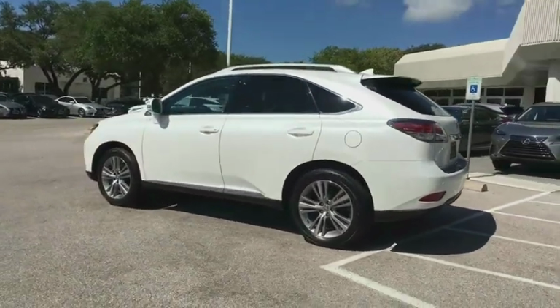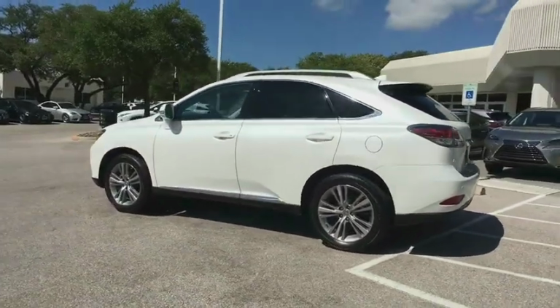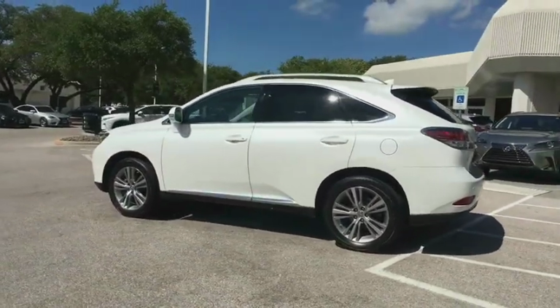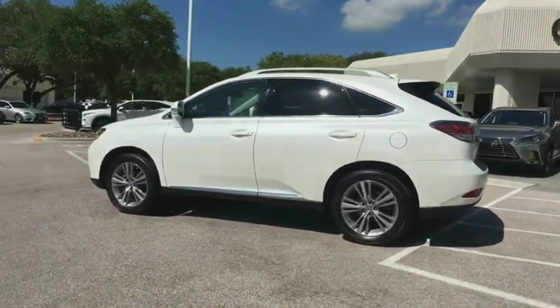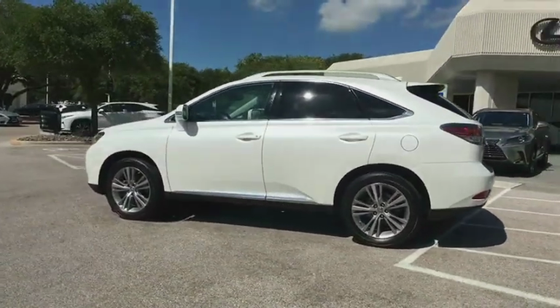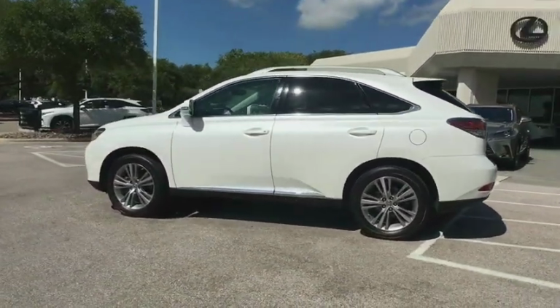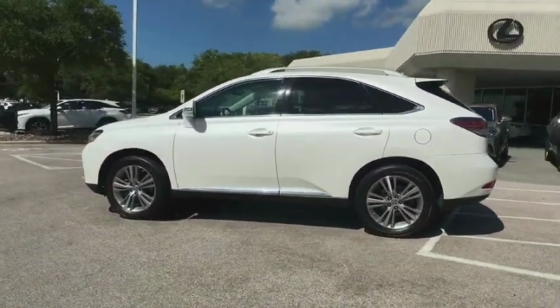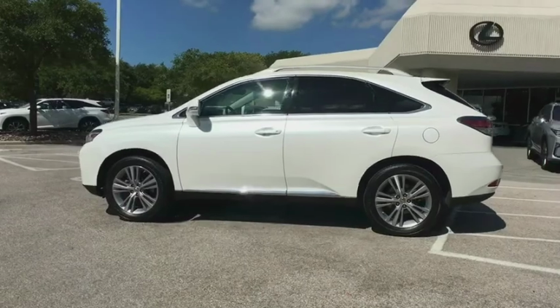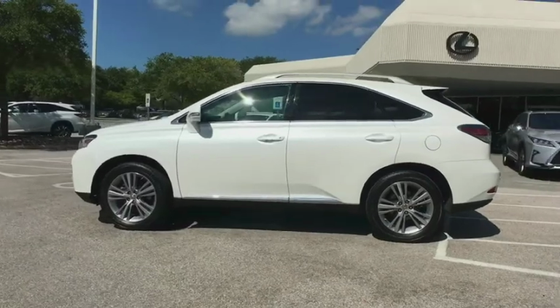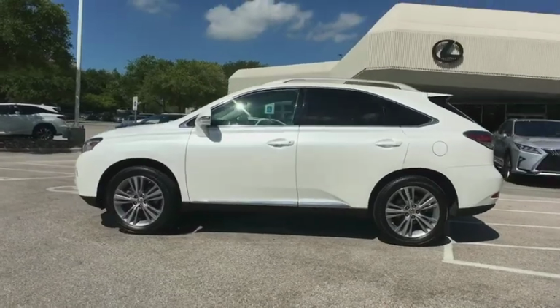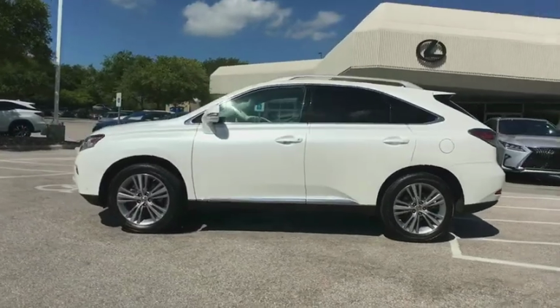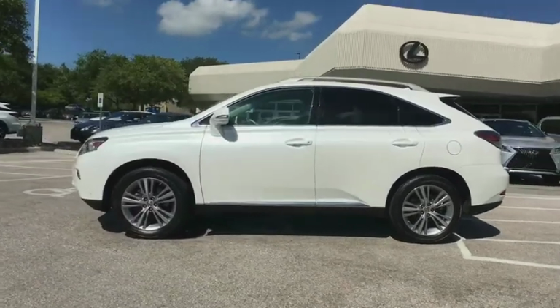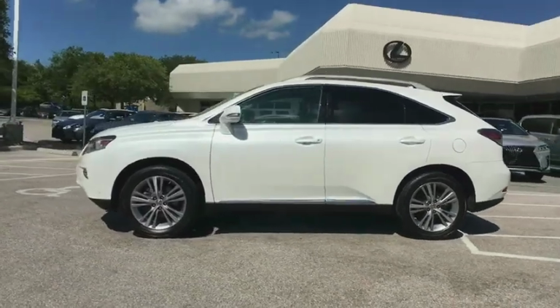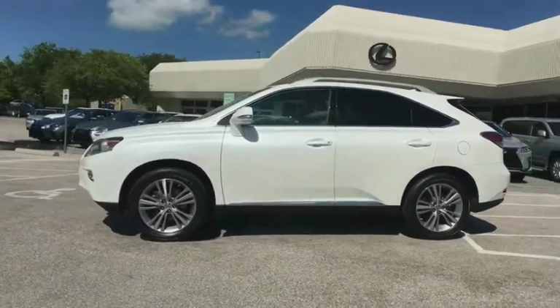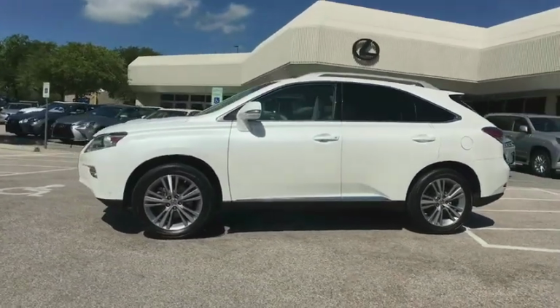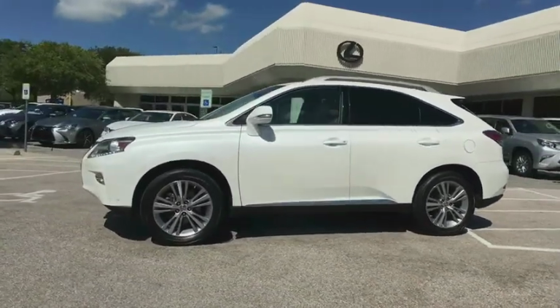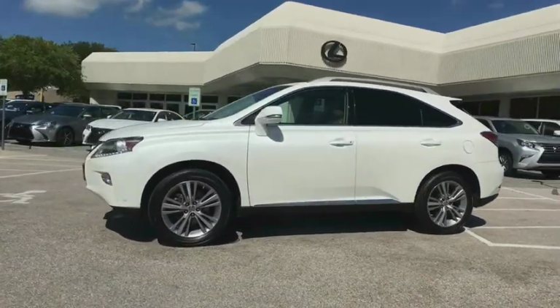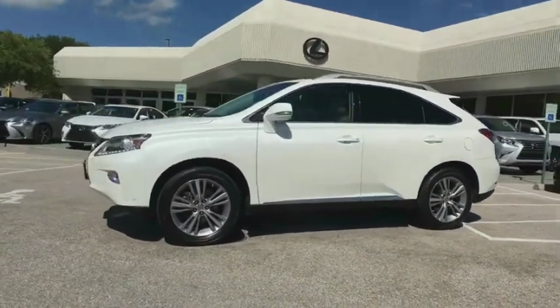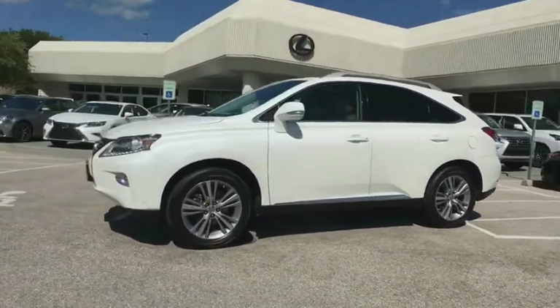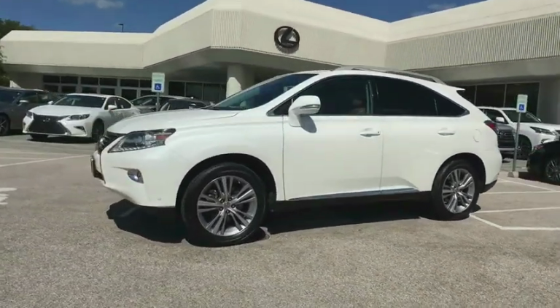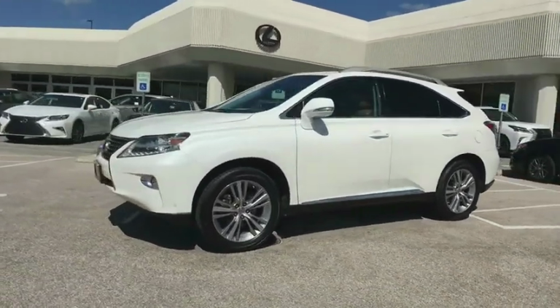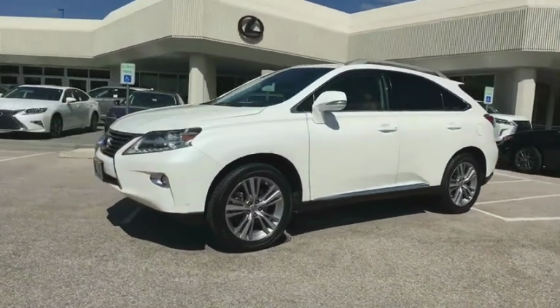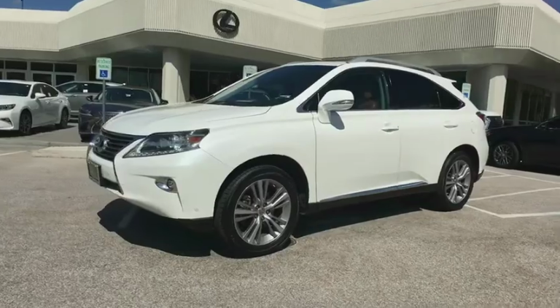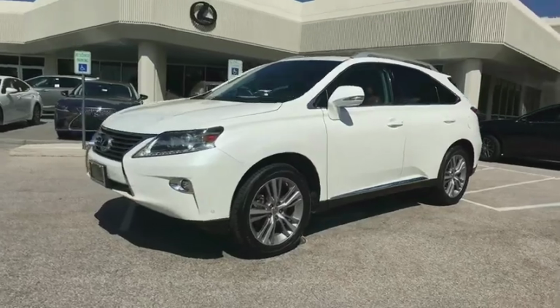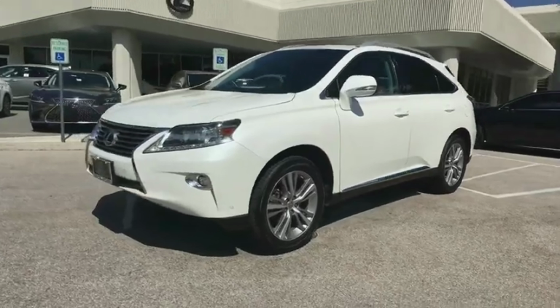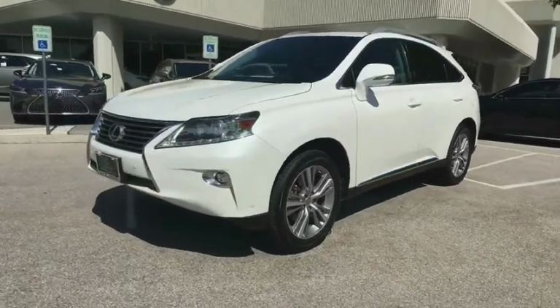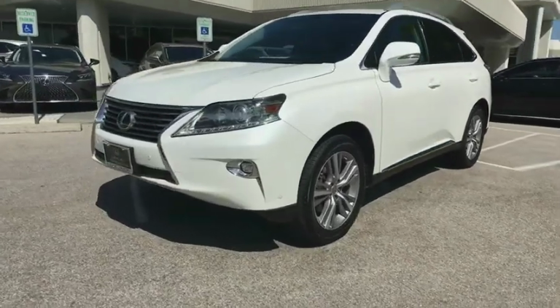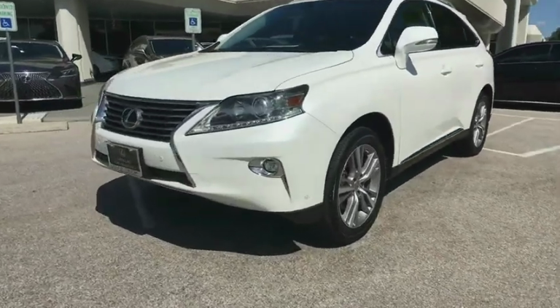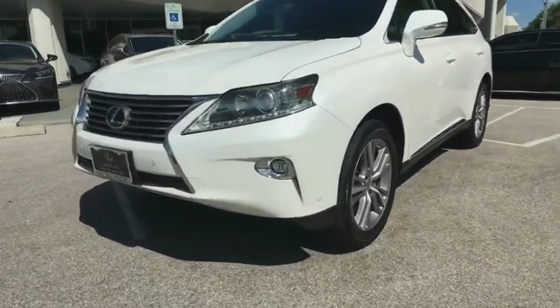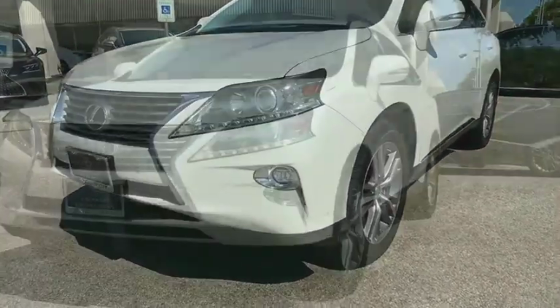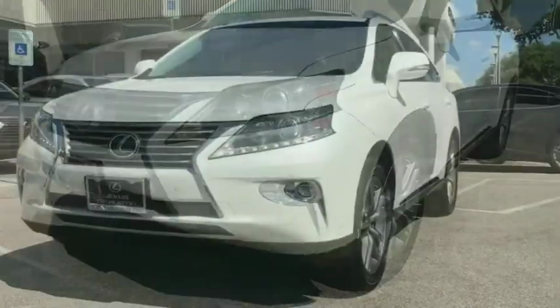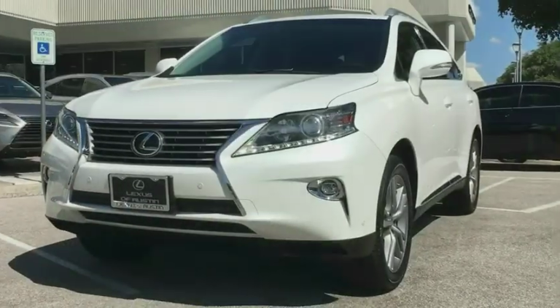Stability control, traction control, keyless entry, steering wheel audio controls, power liftgate, power passenger seat, anti-lock braking system, backup camera, leather wrapped steering wheel.